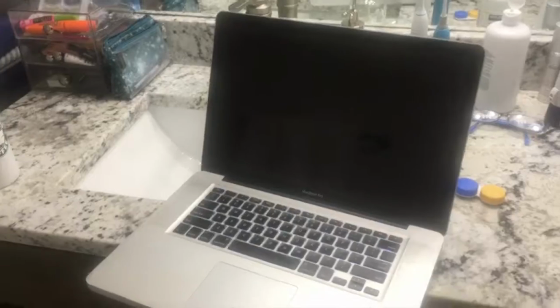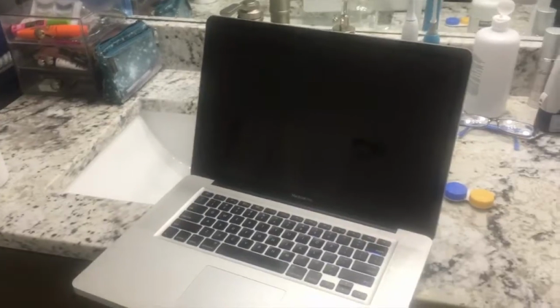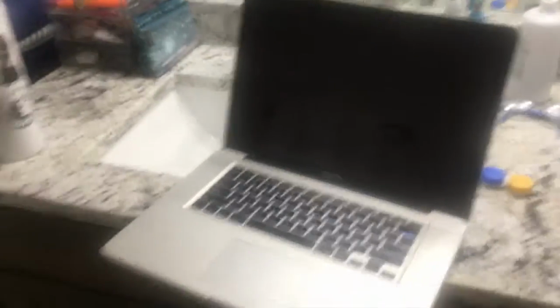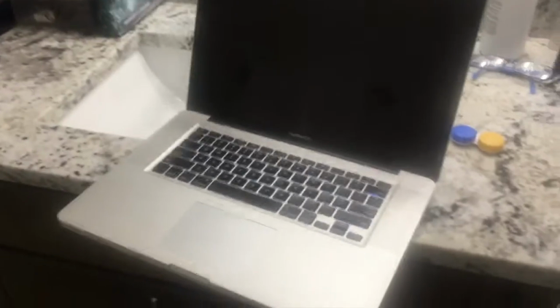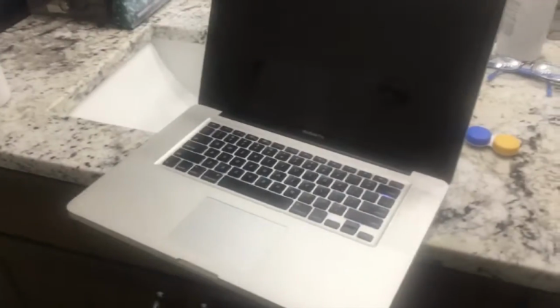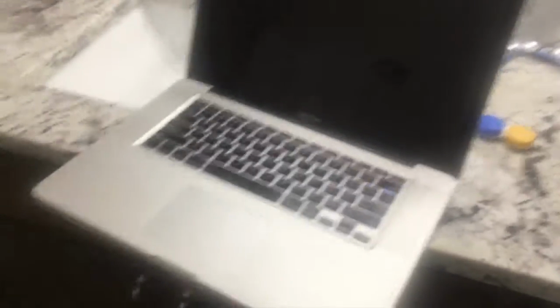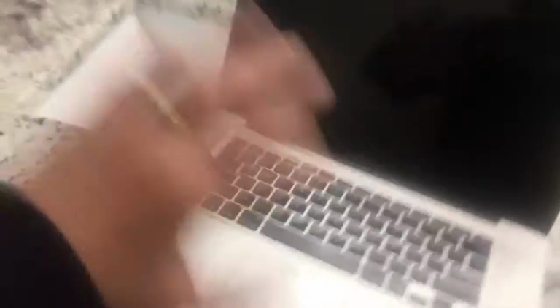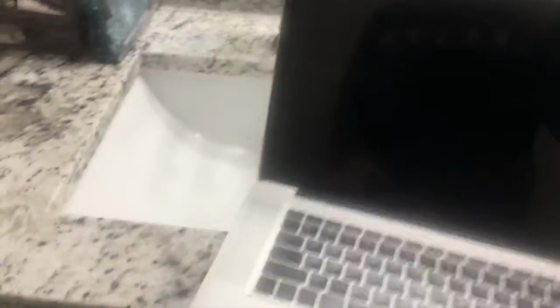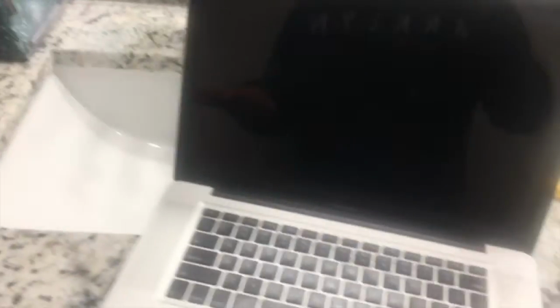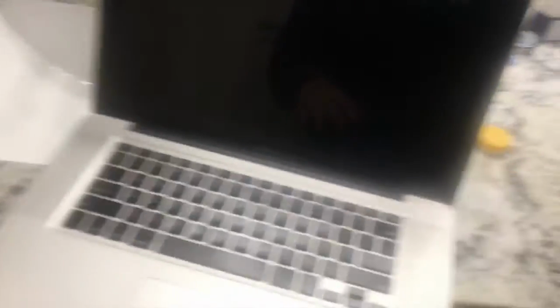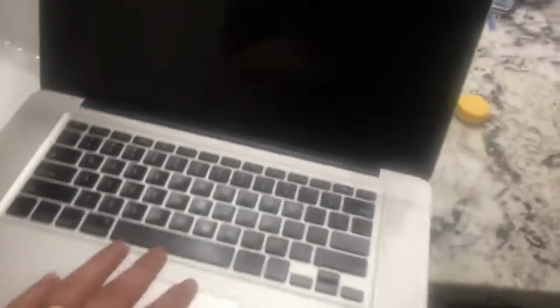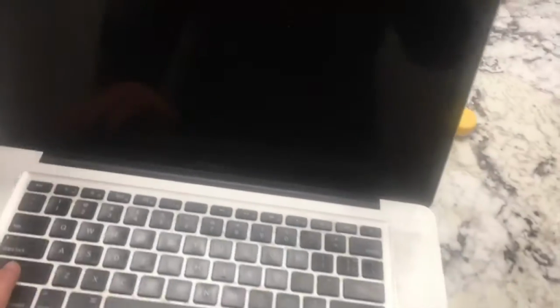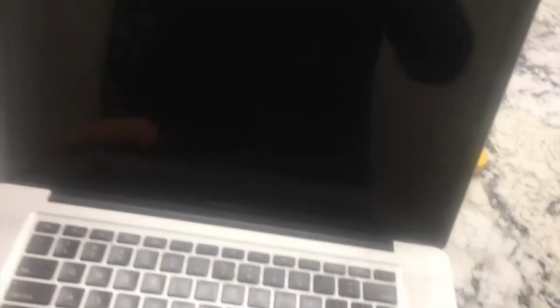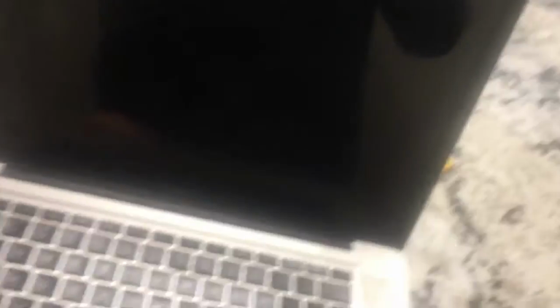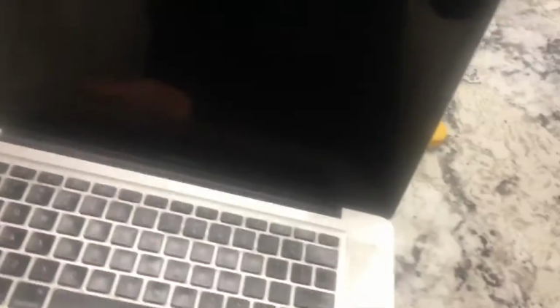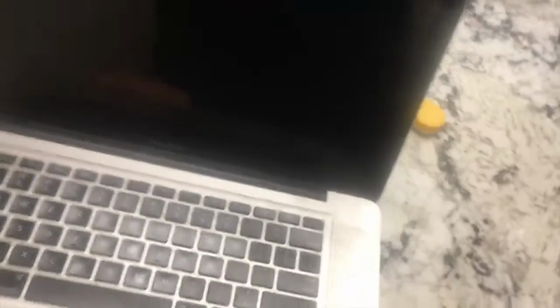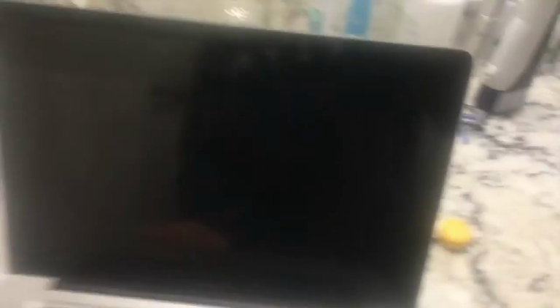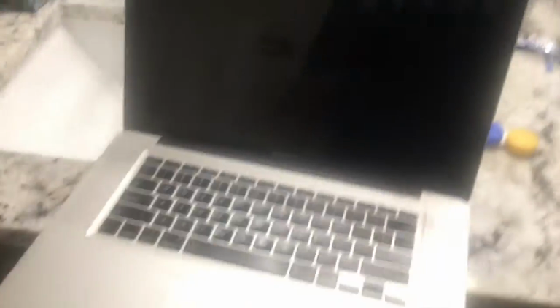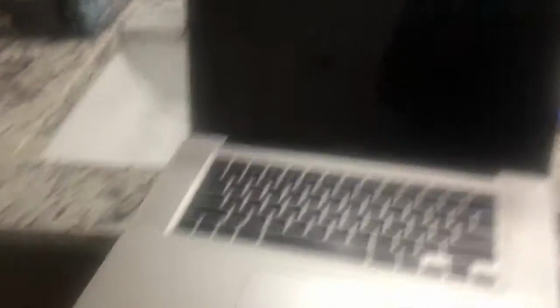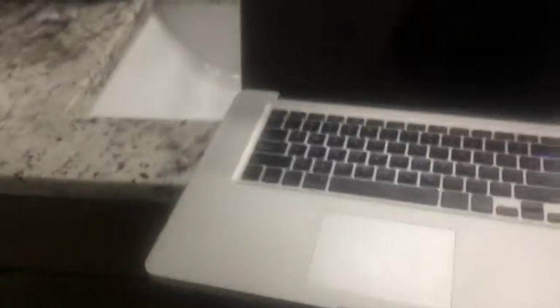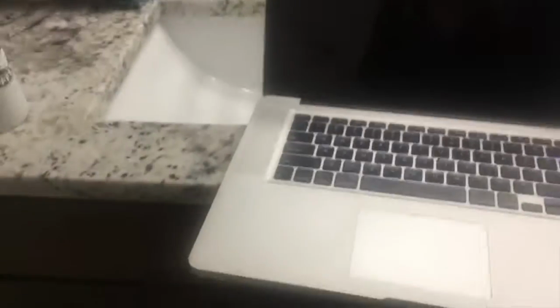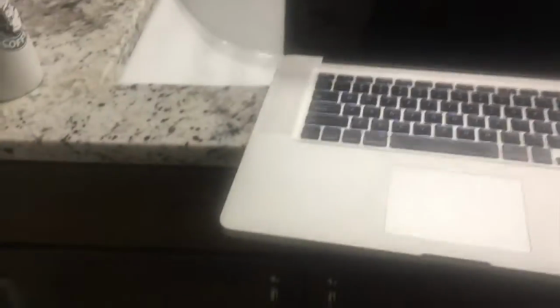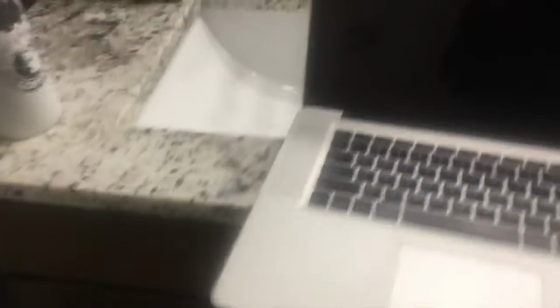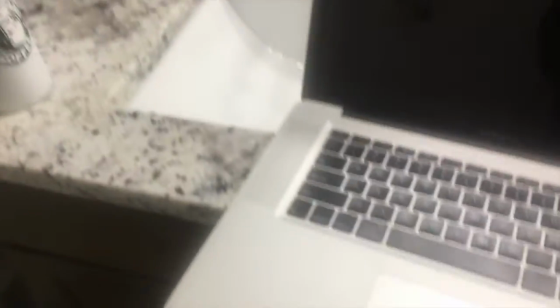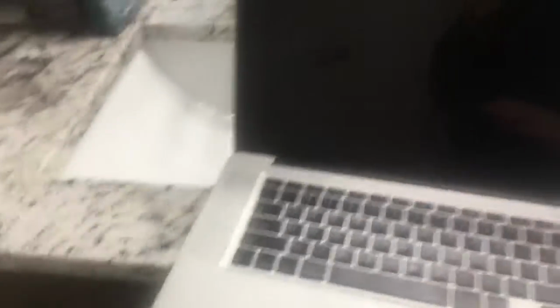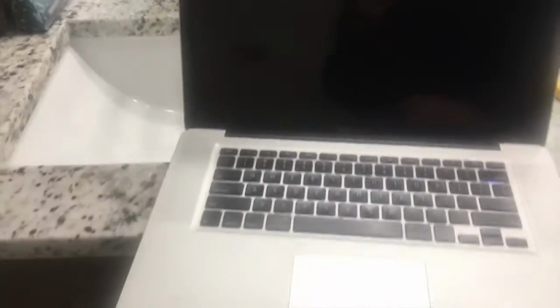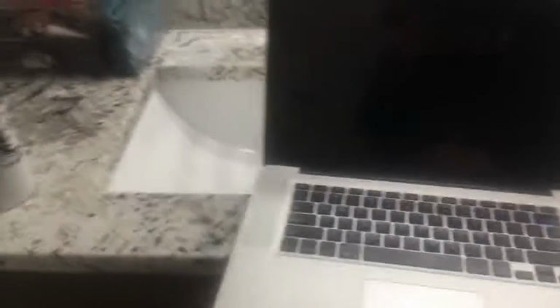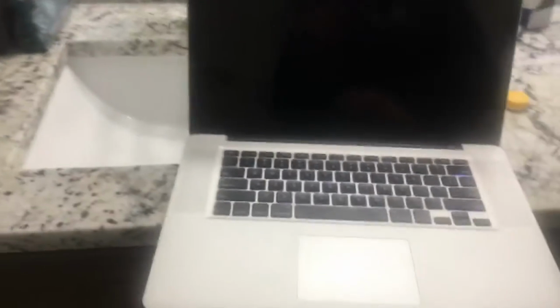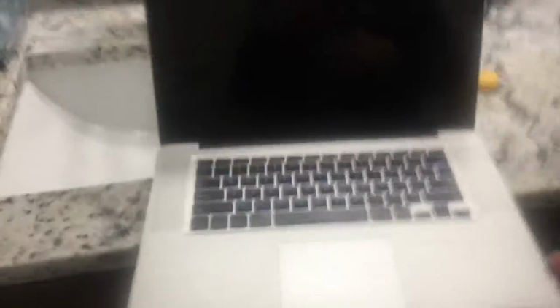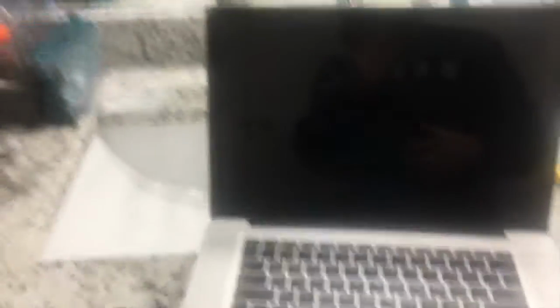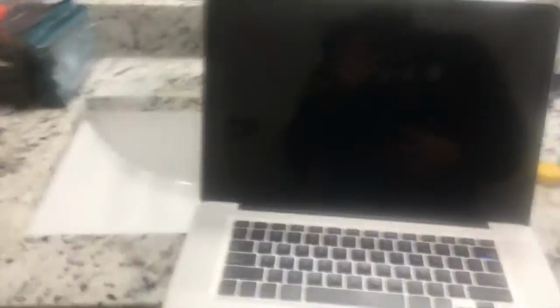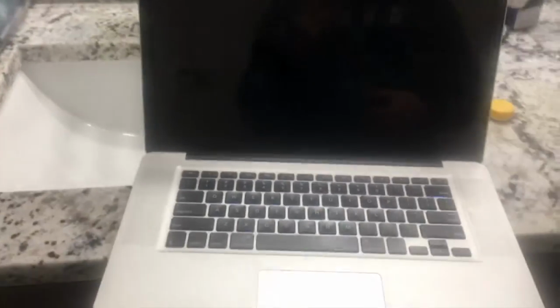So your computer screen is probably going to be black like this. It'll have a ton of water on it right when you spill it. The first thing I would recommend is unplugging it and turning it off if you can — just hold down the power button until it turns off. If you have a removable battery, unplug the battery.